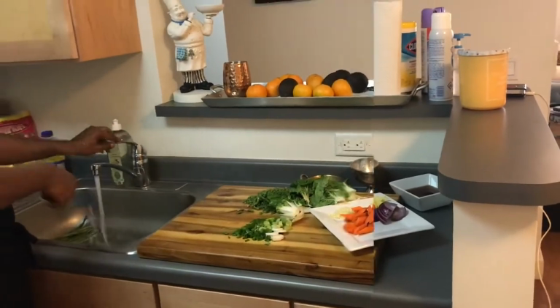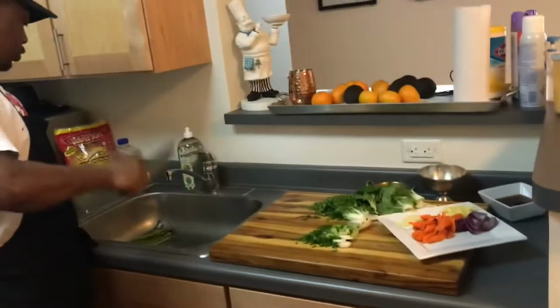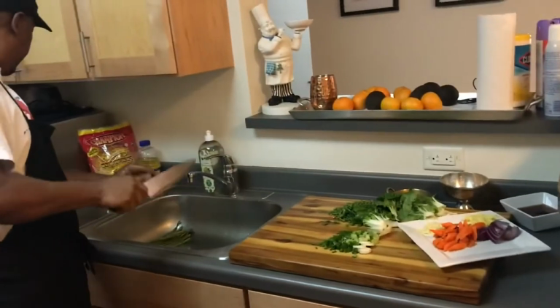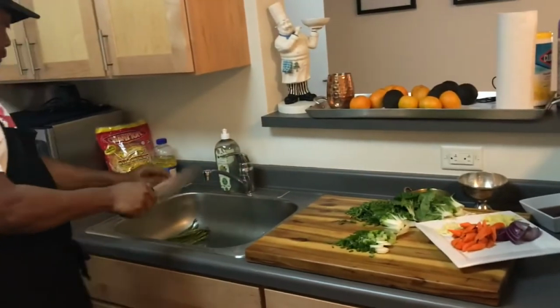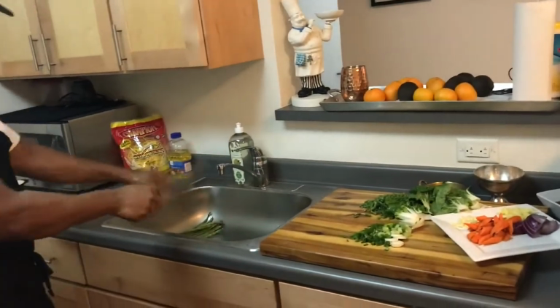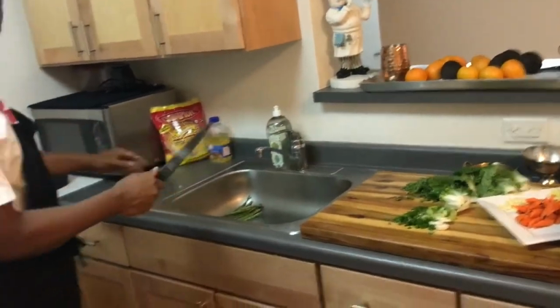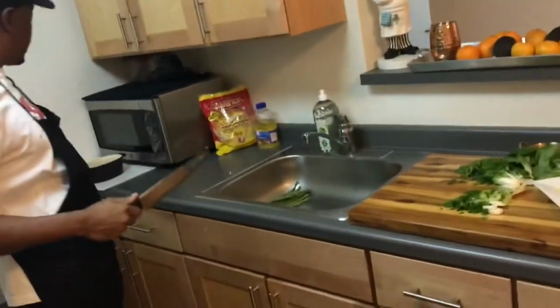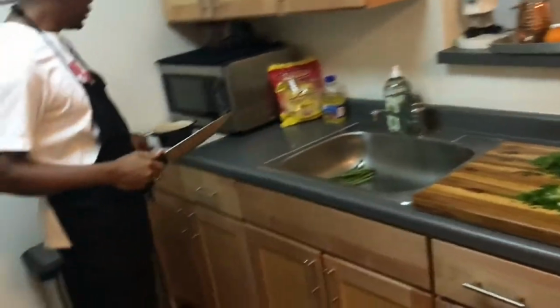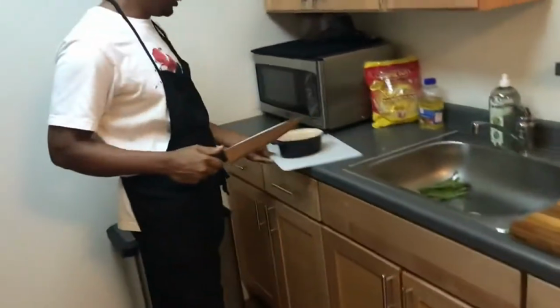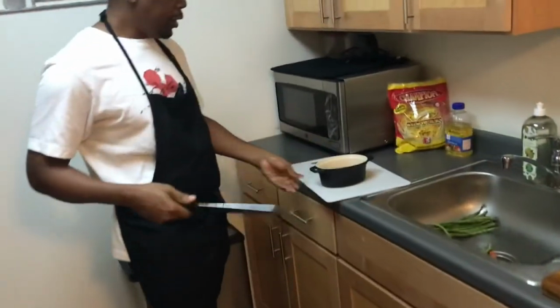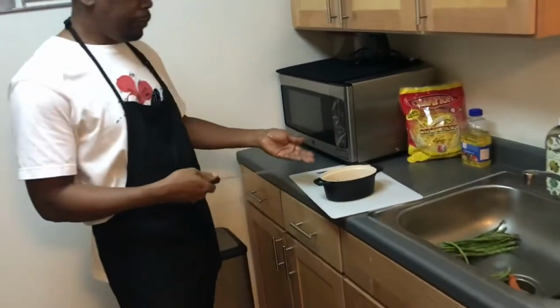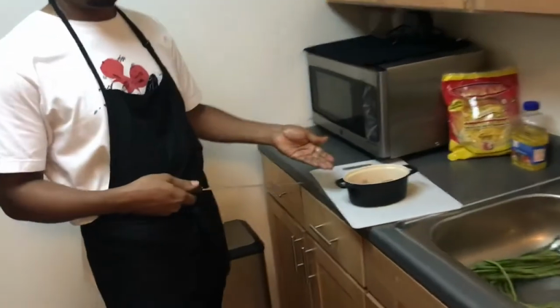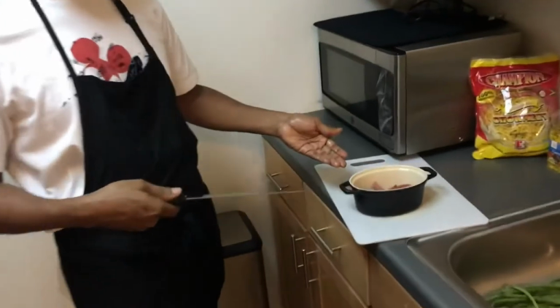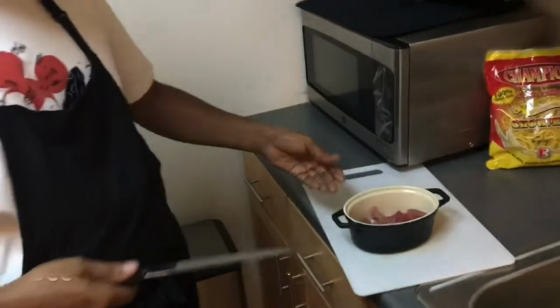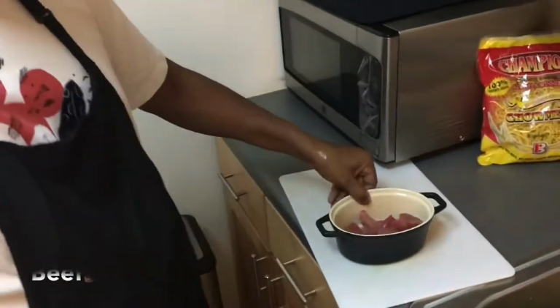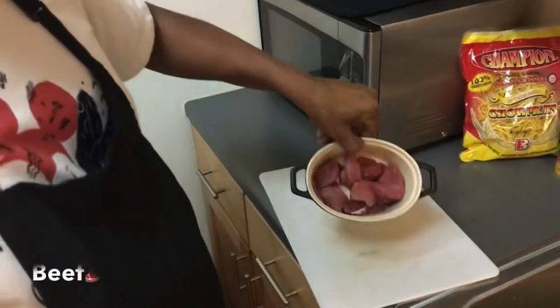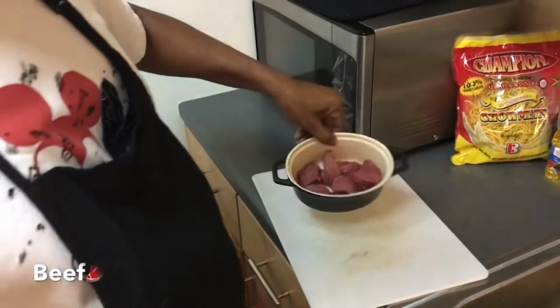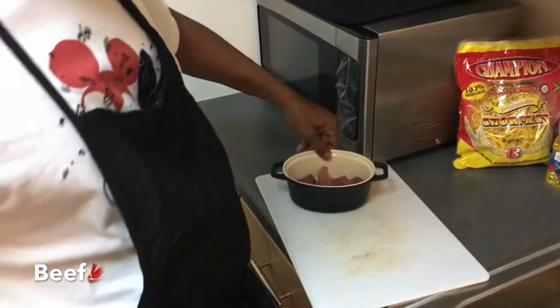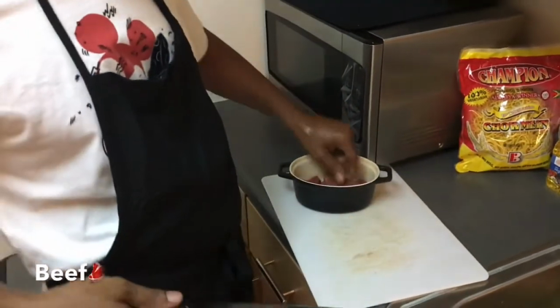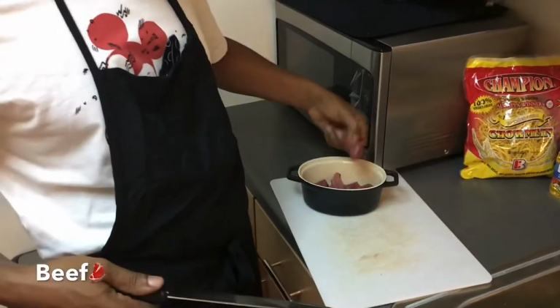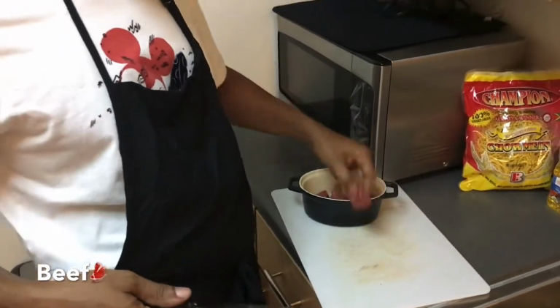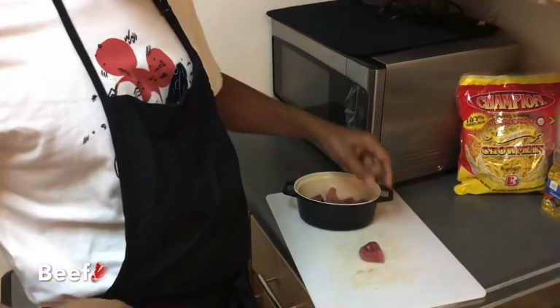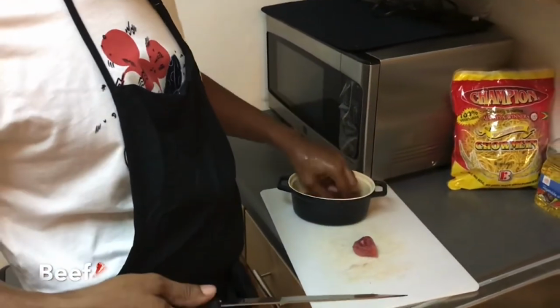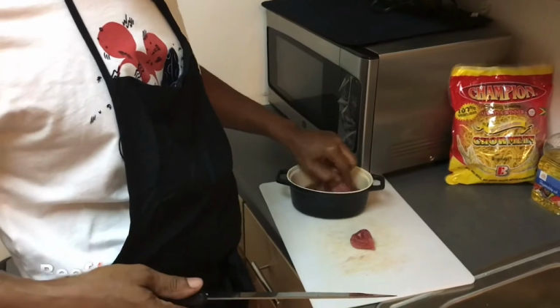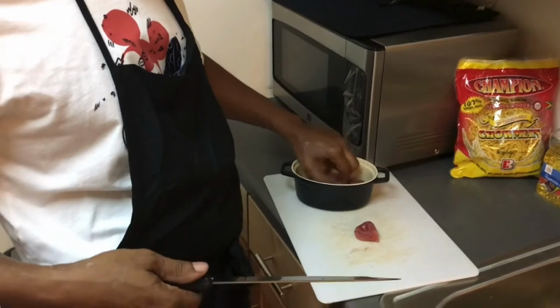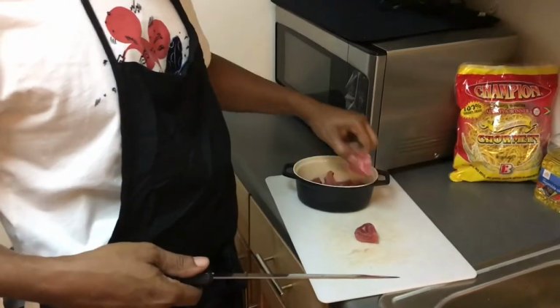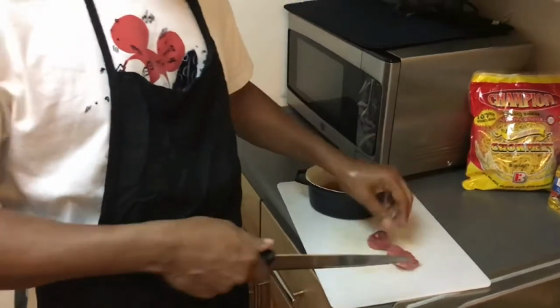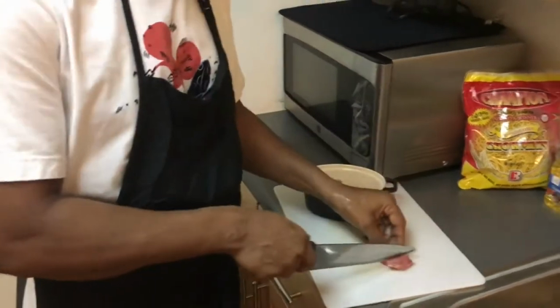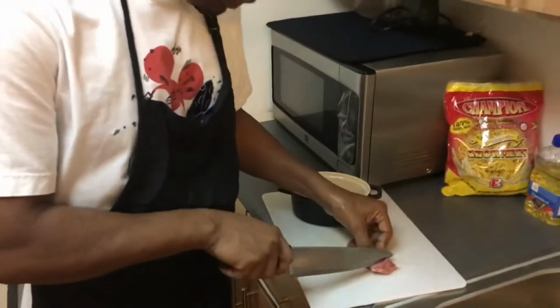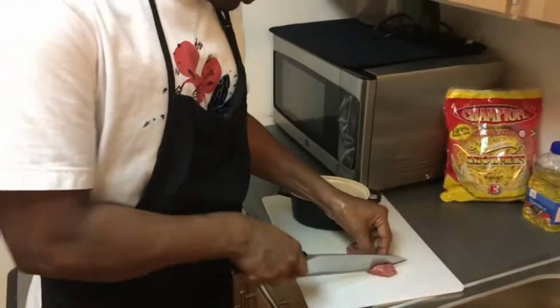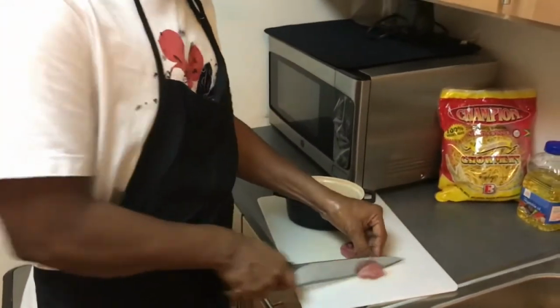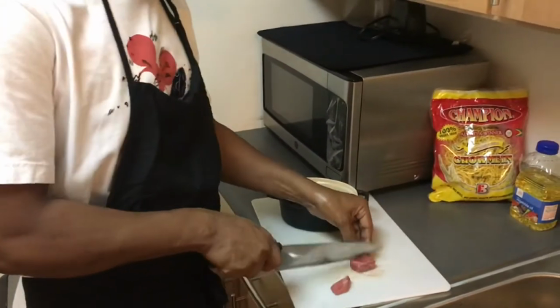Now I'm going to go to the protein, which is beef. This beef is a little chunky, a little bit too big, so I'm just going to make it a little smaller.